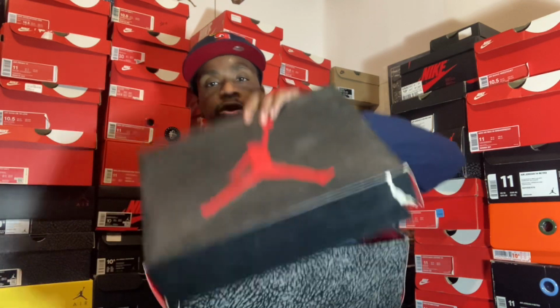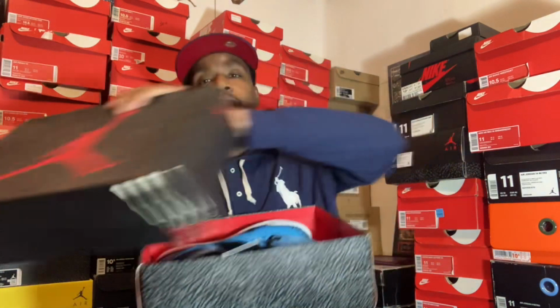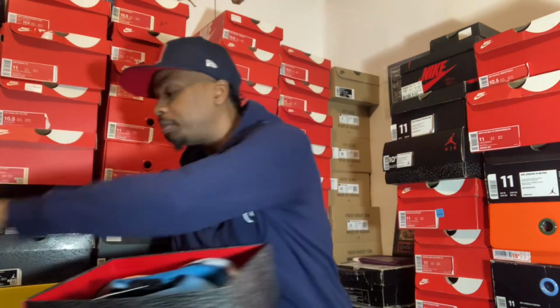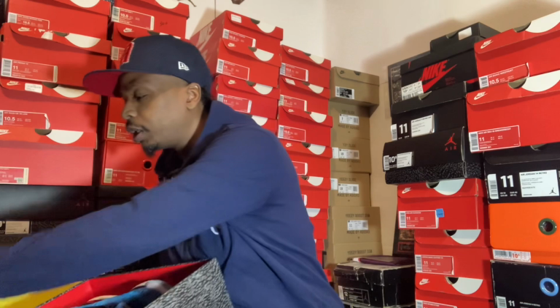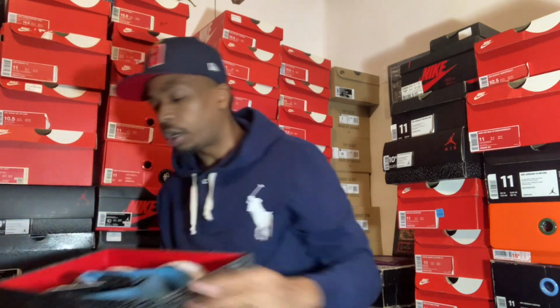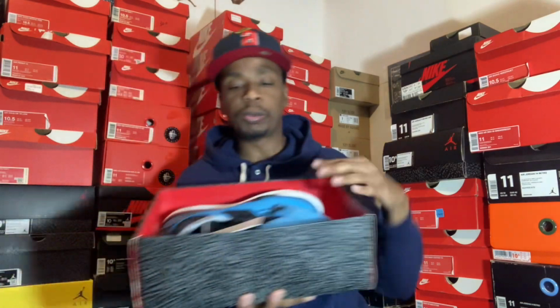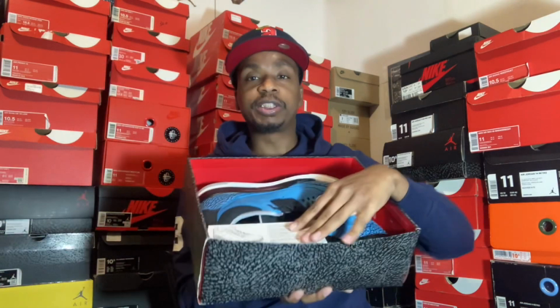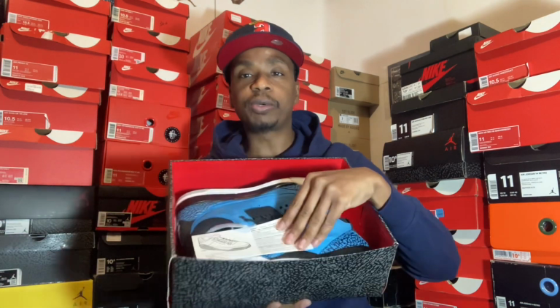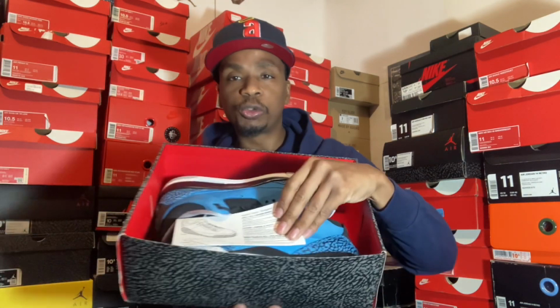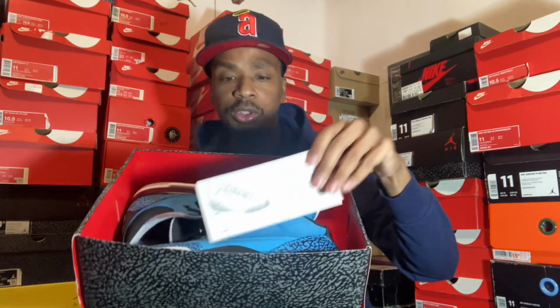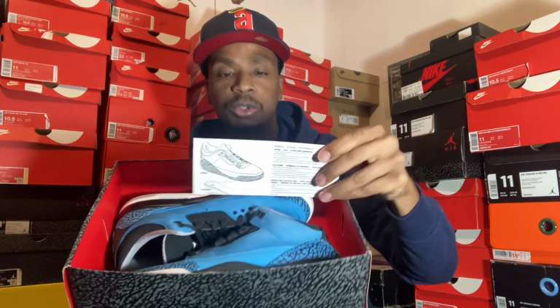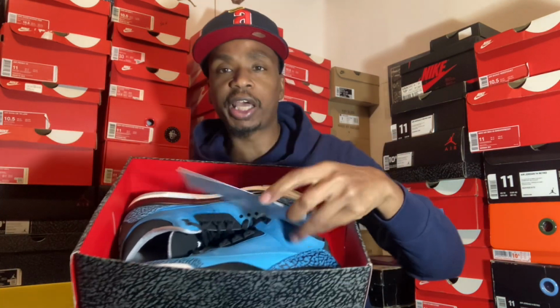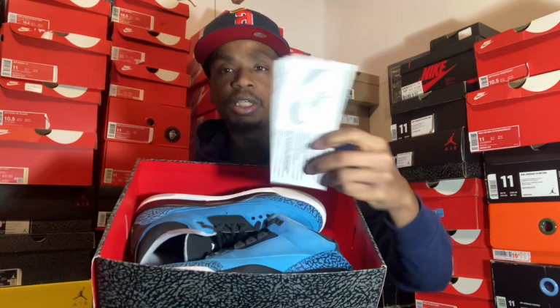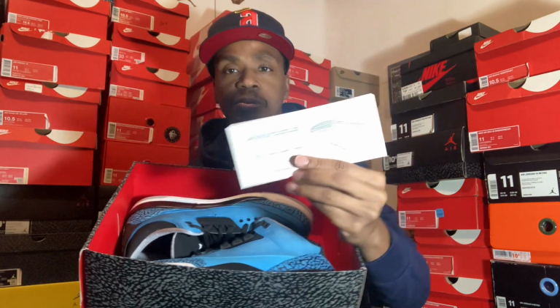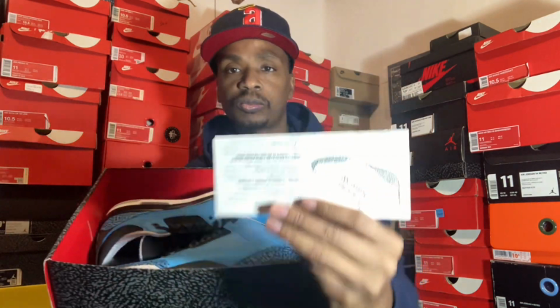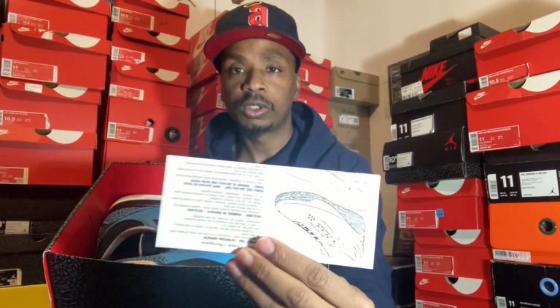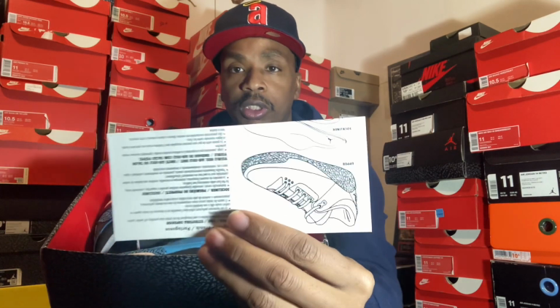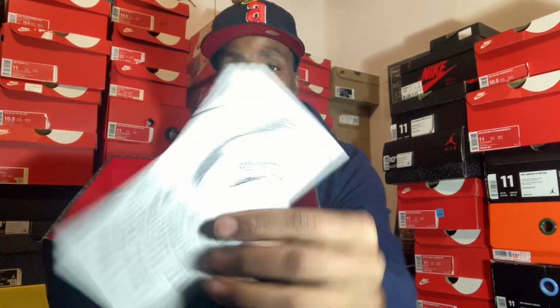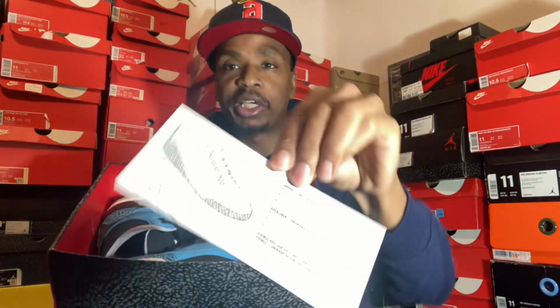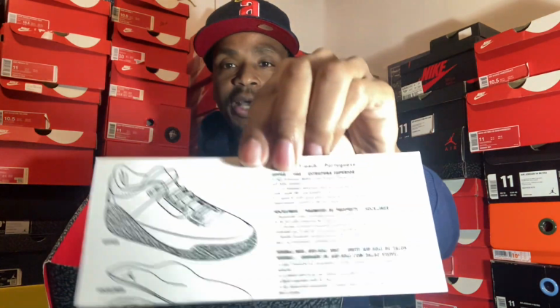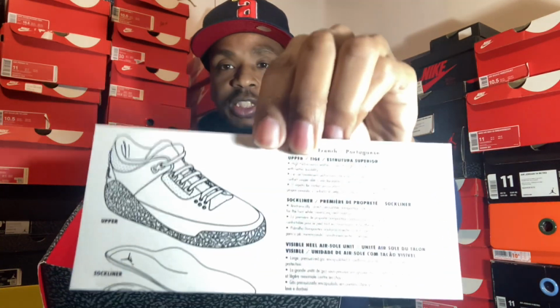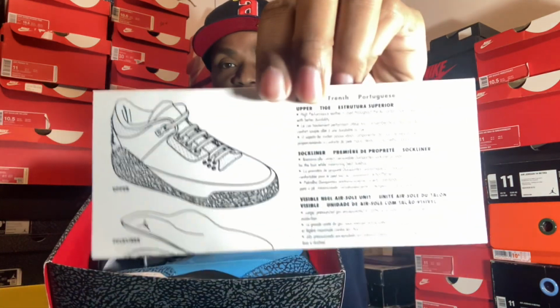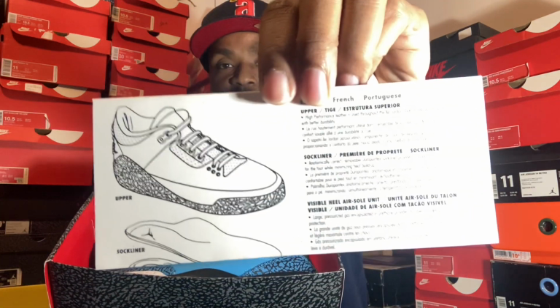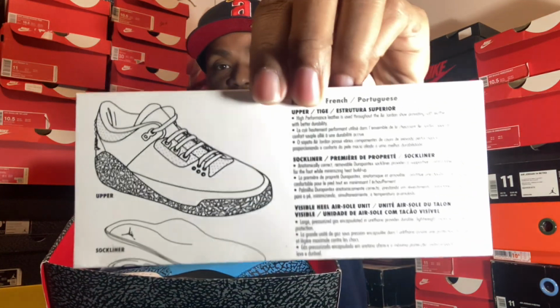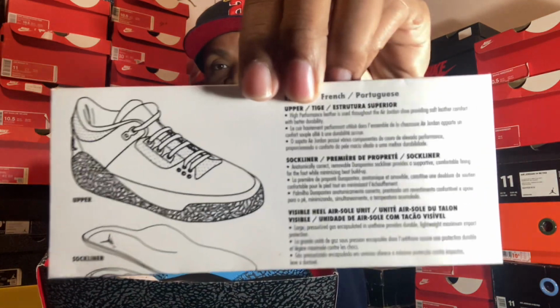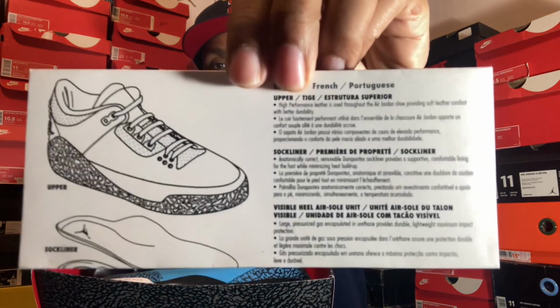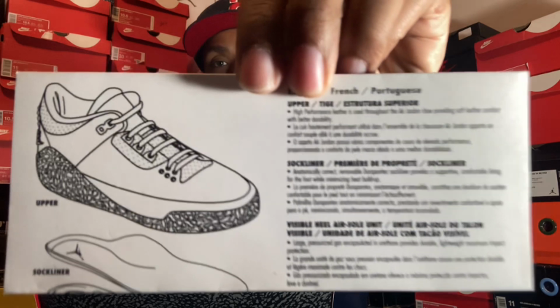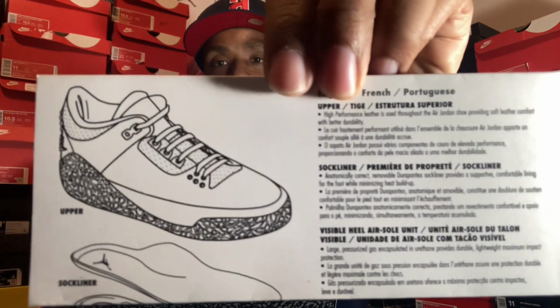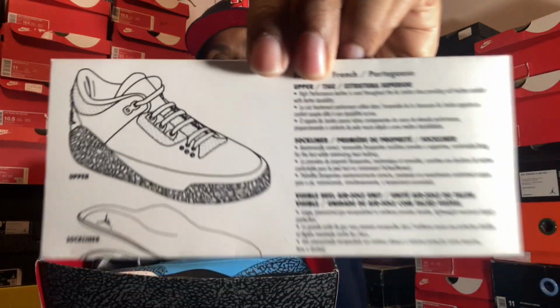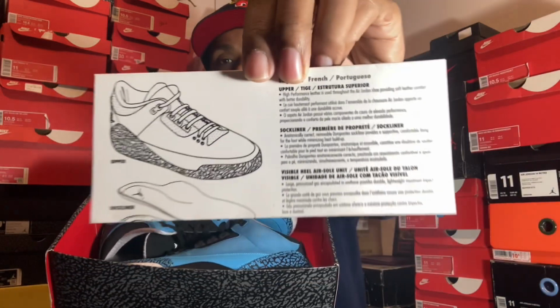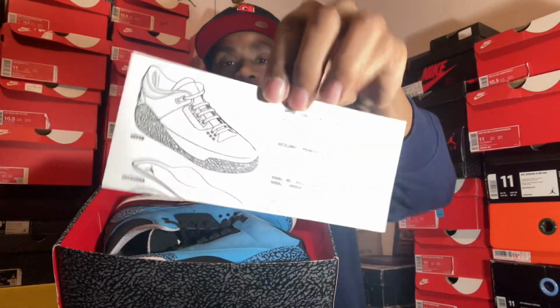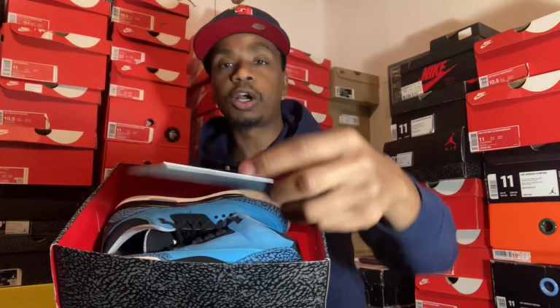Let me show y'all how they come. I don't remember what happened to the paper in these shoes, but it came with — that's how they bring it back now. In 2014, they were hitting us with this. It came with your retro card.